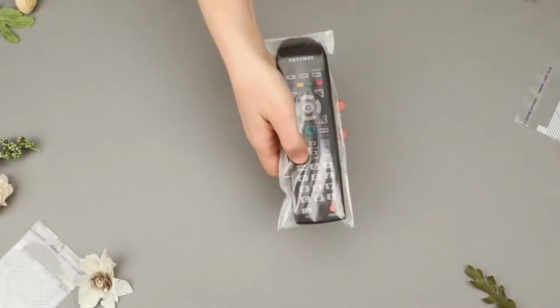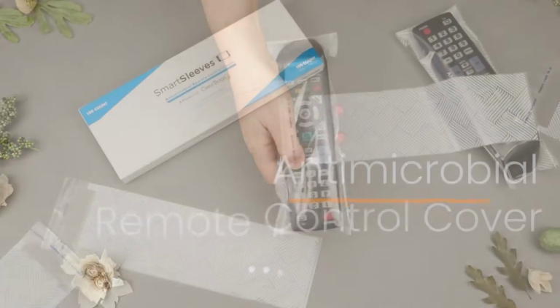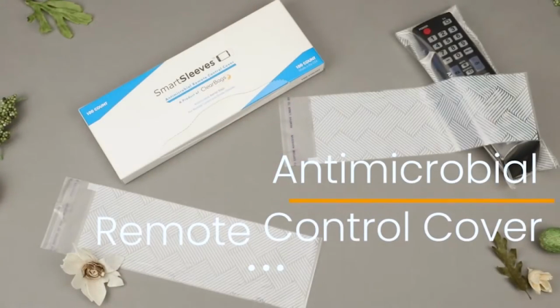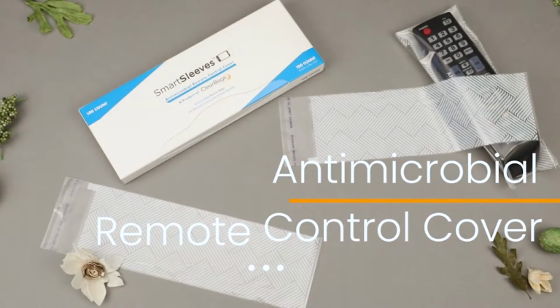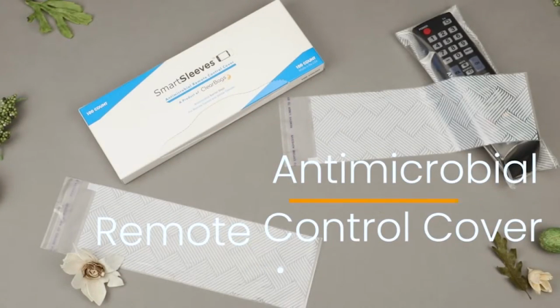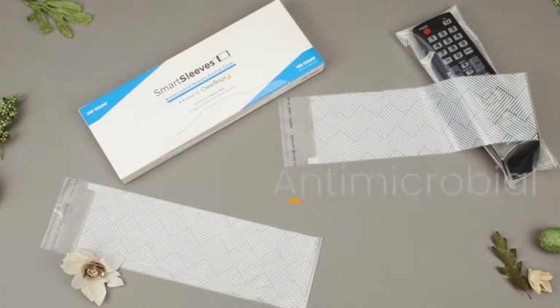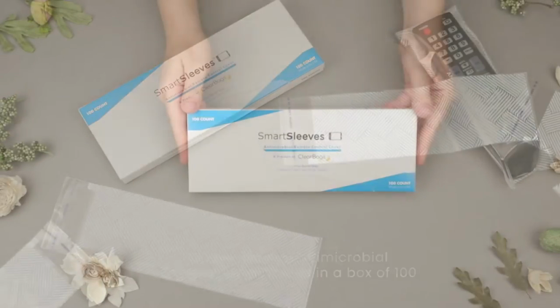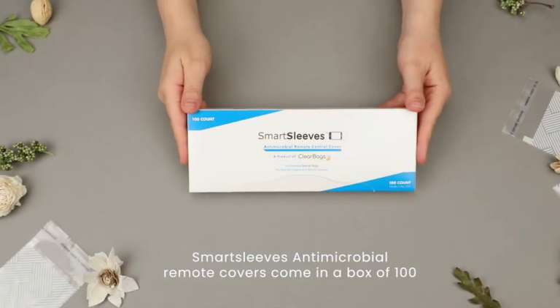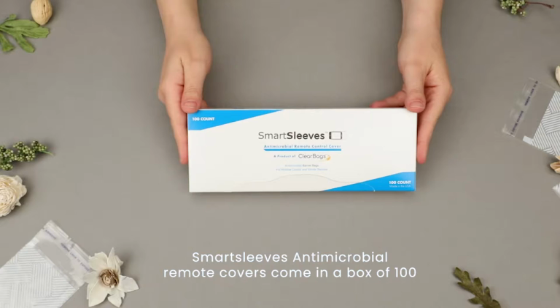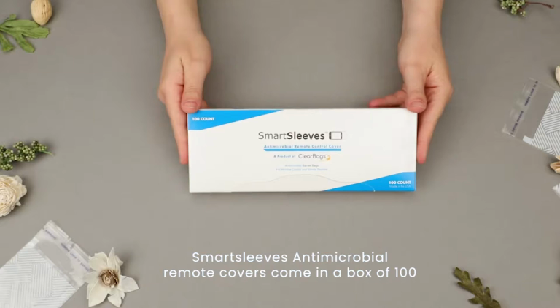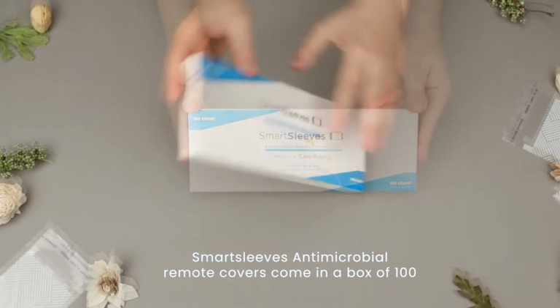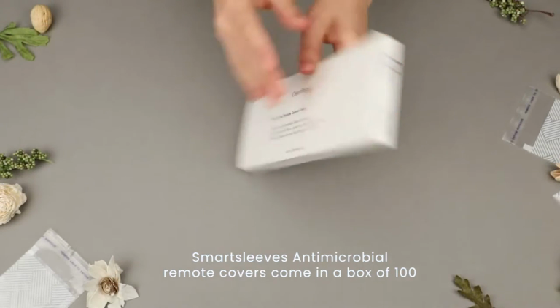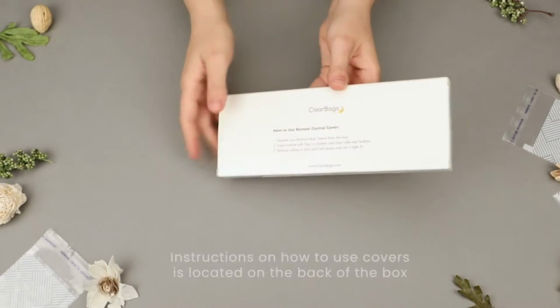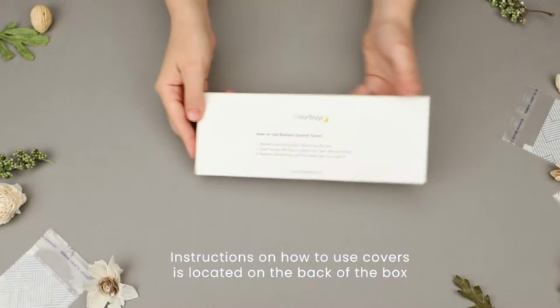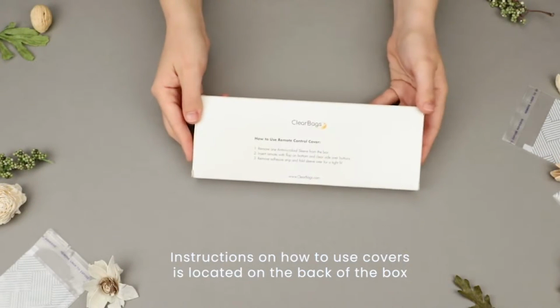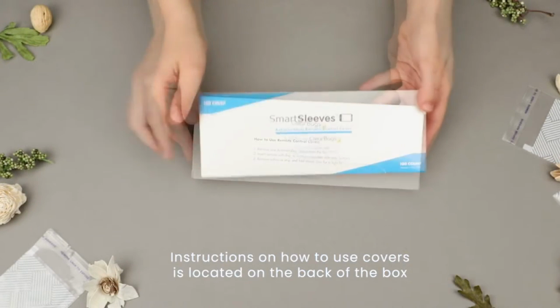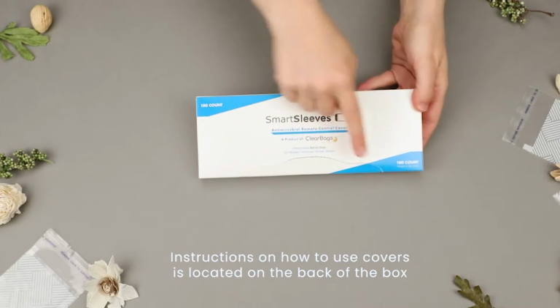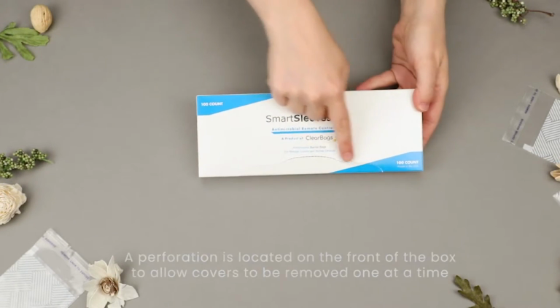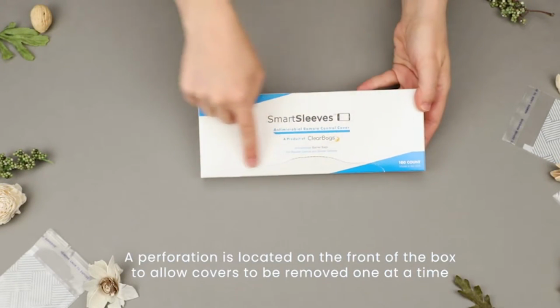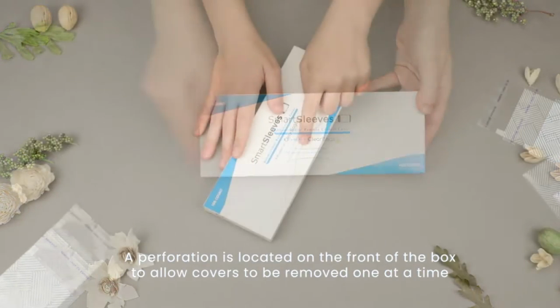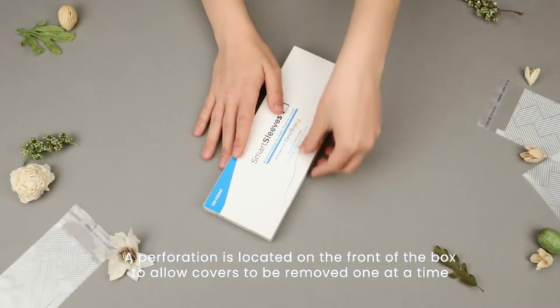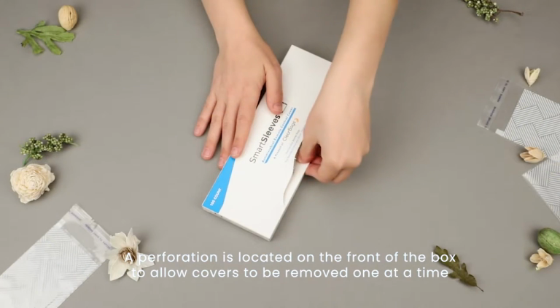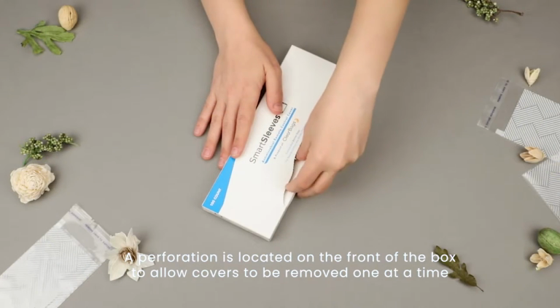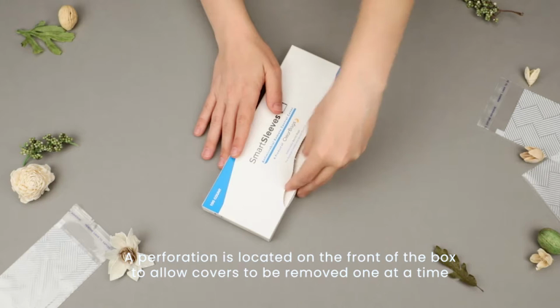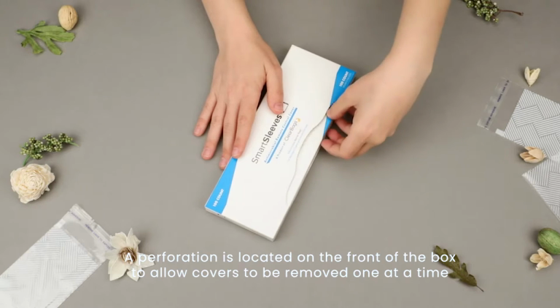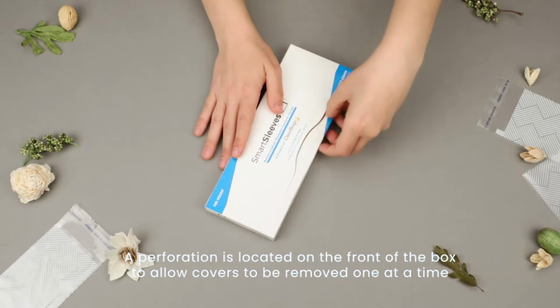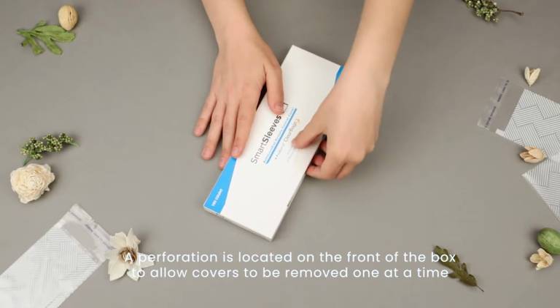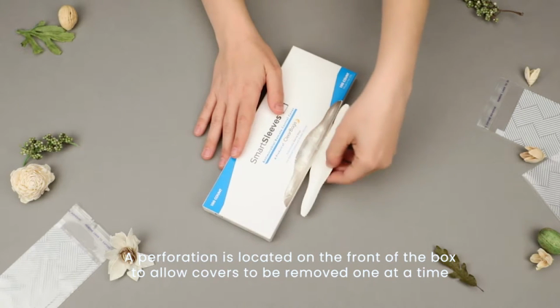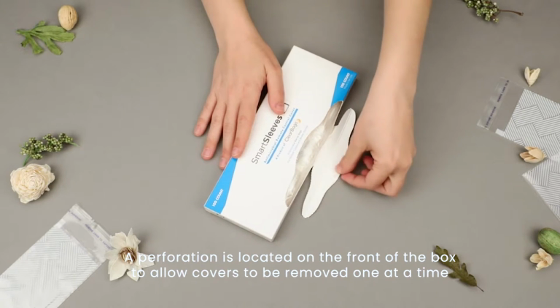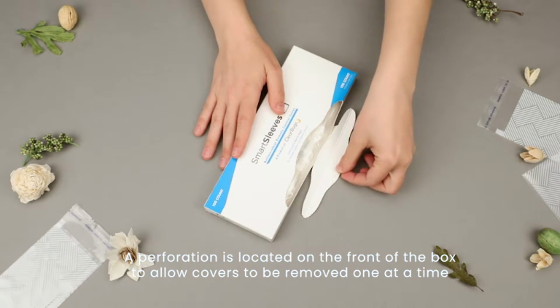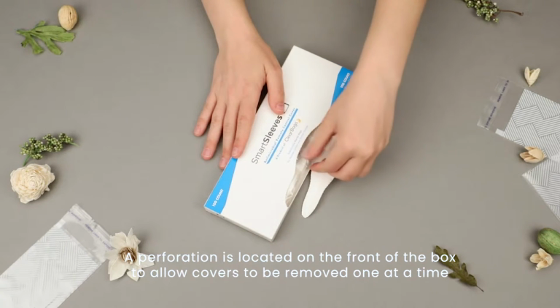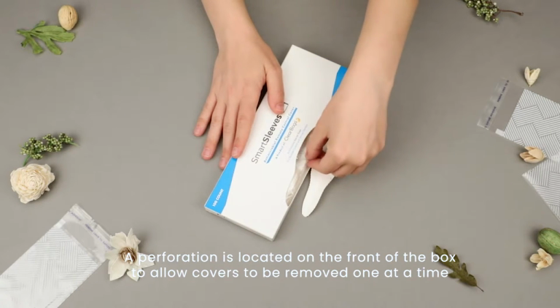Smart Sleeves Antimicrobial Remote Control Covers come in a box of 100 with instructions on the back. The perforation is located on the front of the box to allow covers to be removed one at a time.